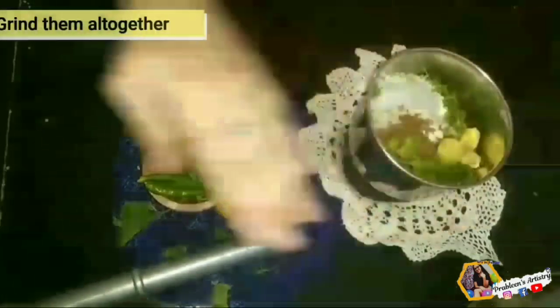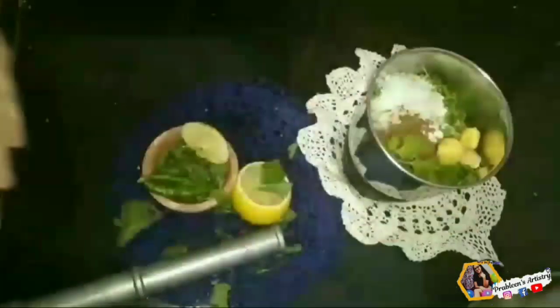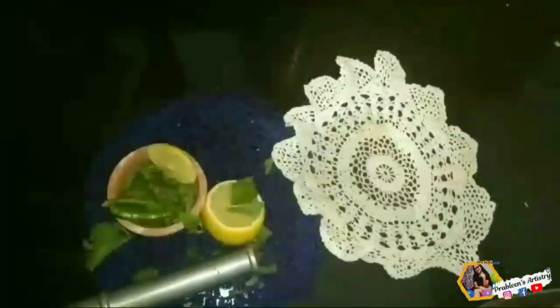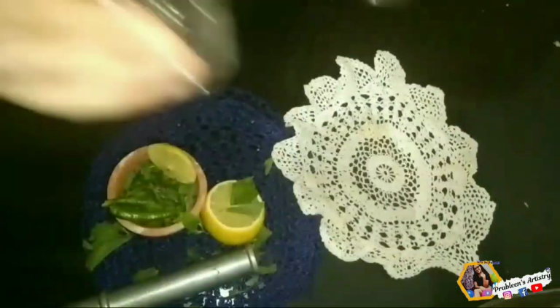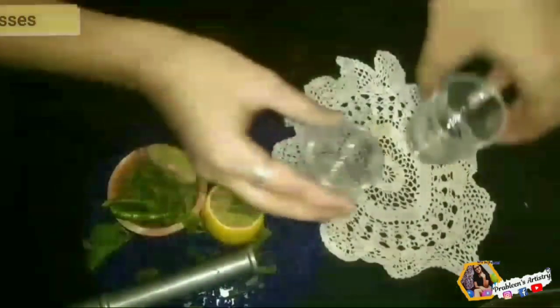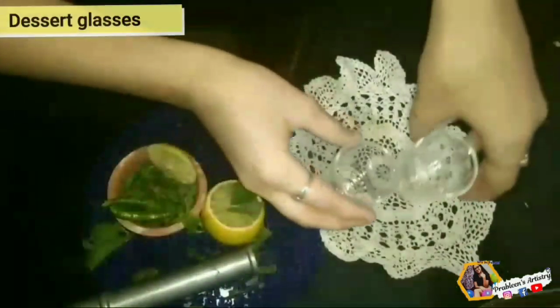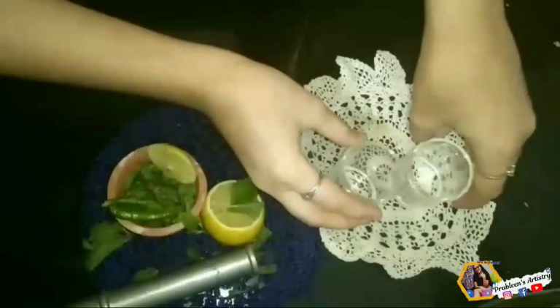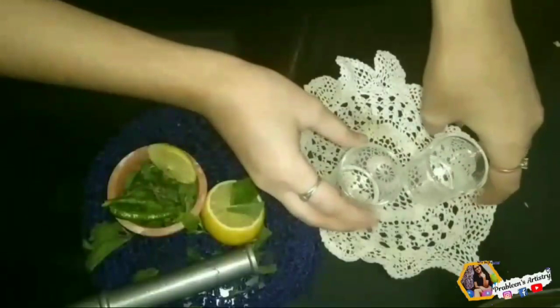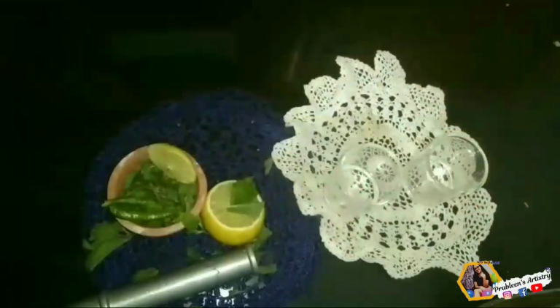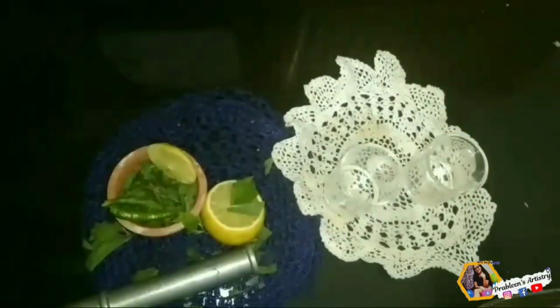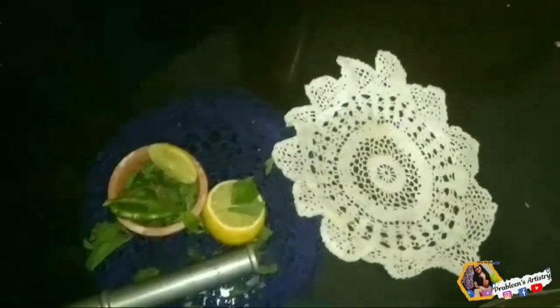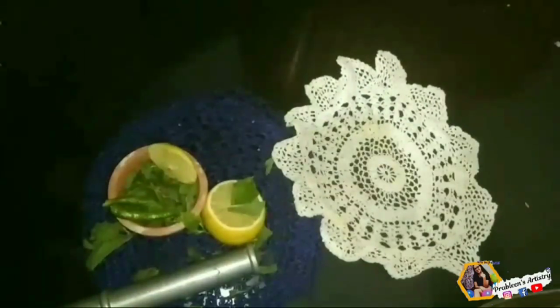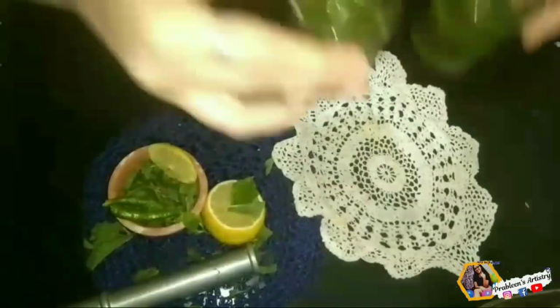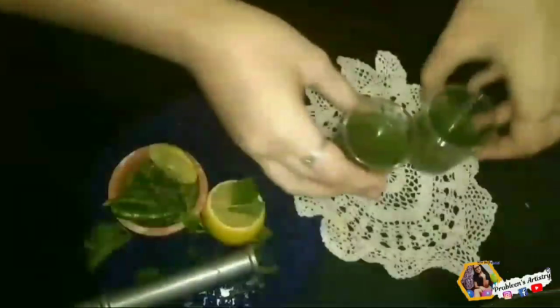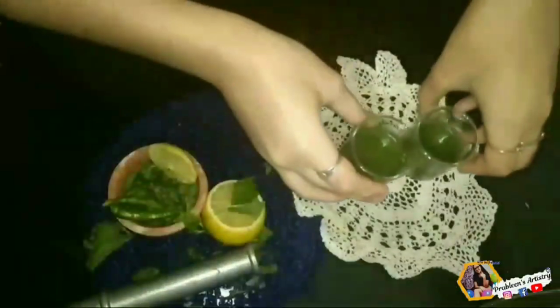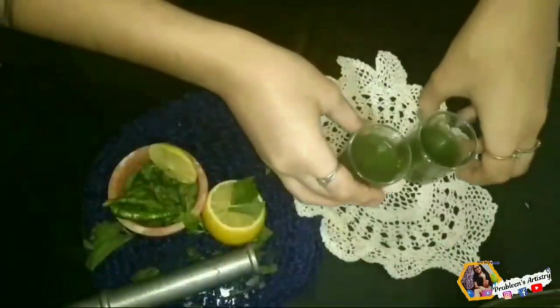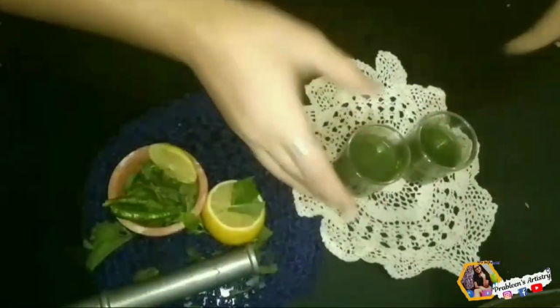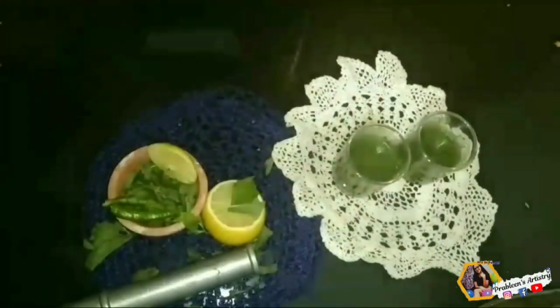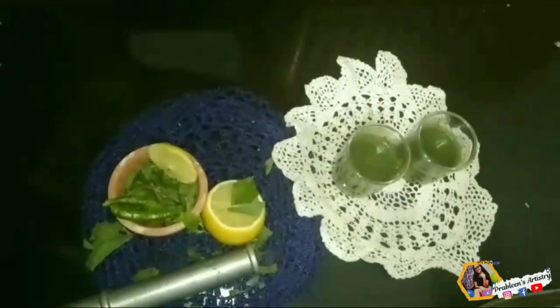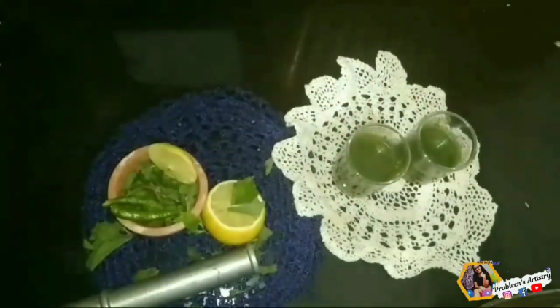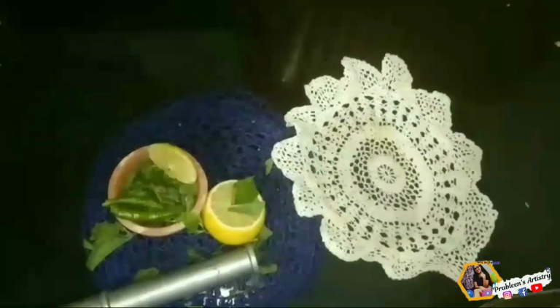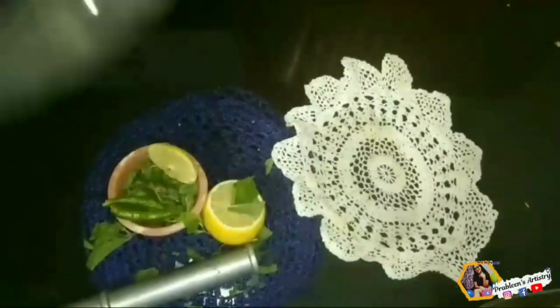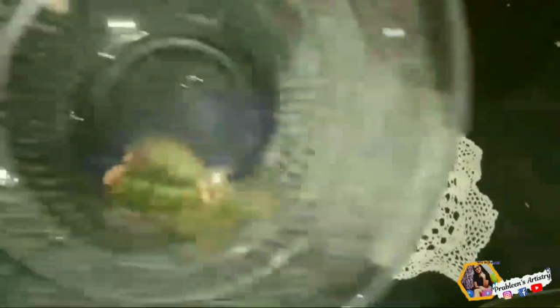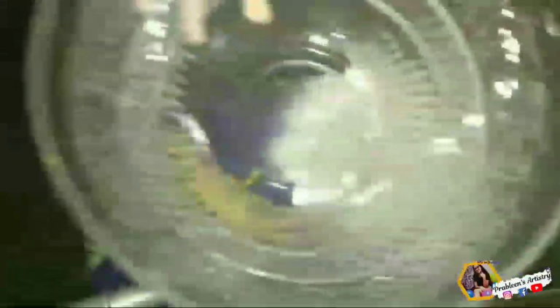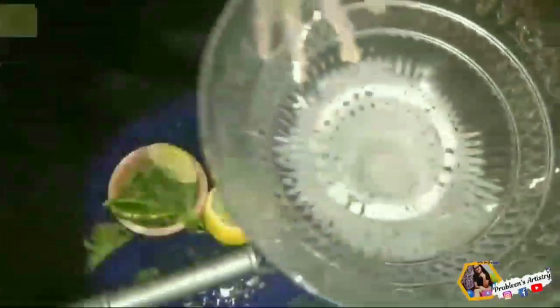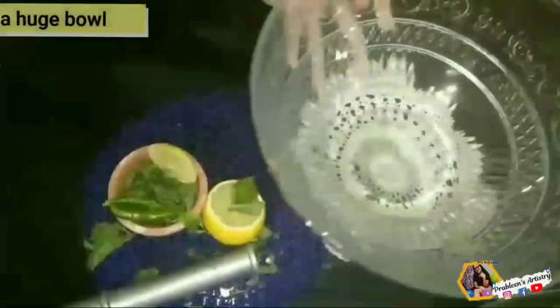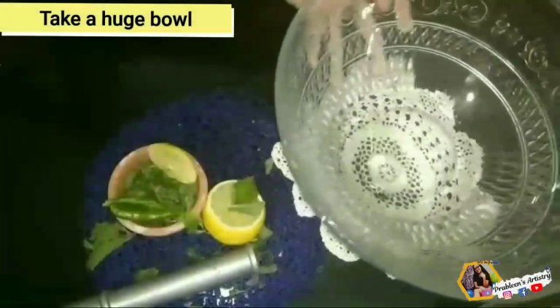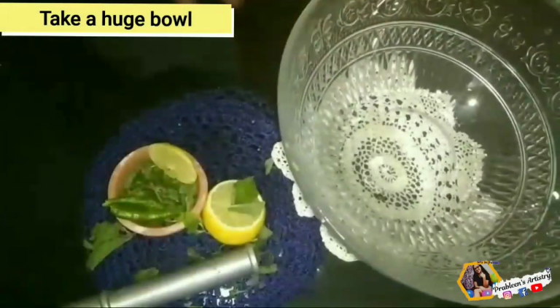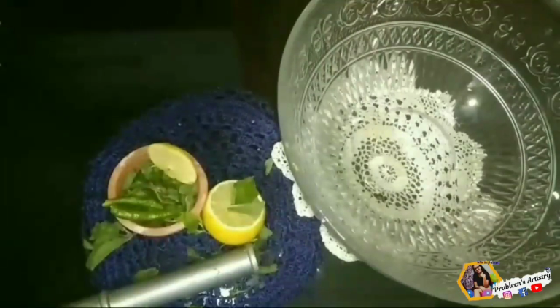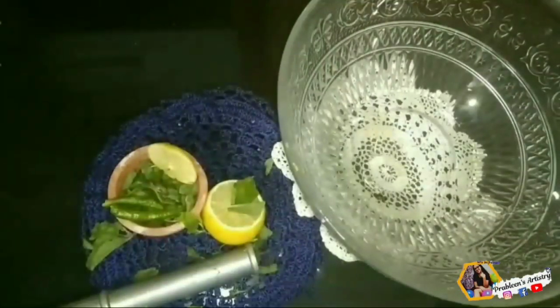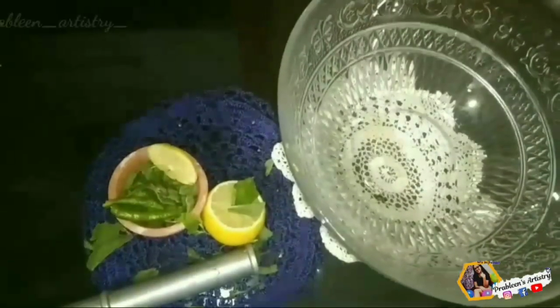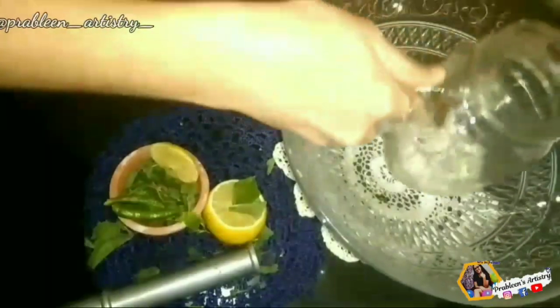Now we'll grind all of this. If you feel the batter is very thick, you can add a little water and then grind it. I'm taking these small desert glasses and adding that batter into them.